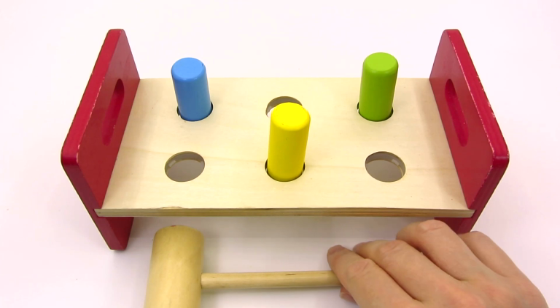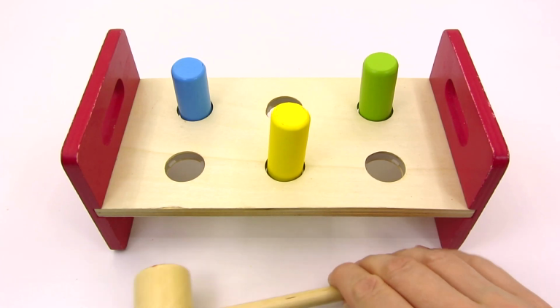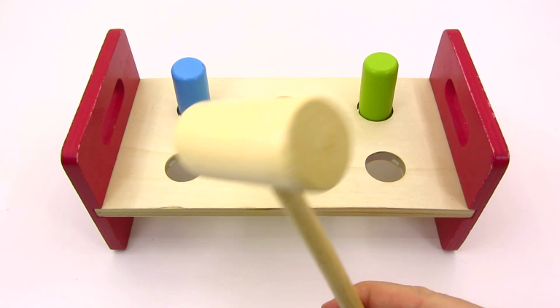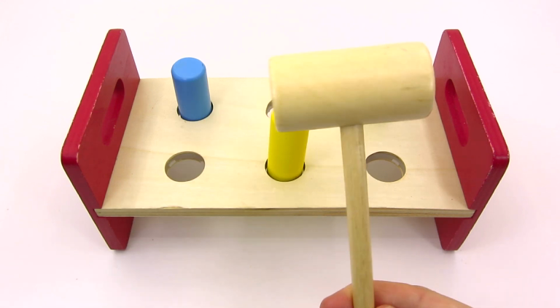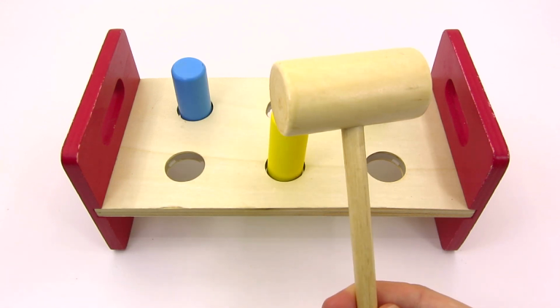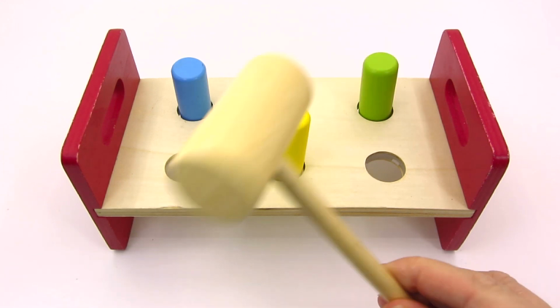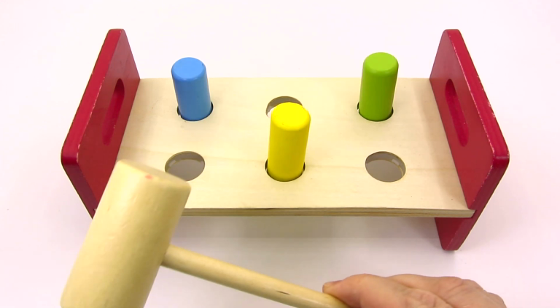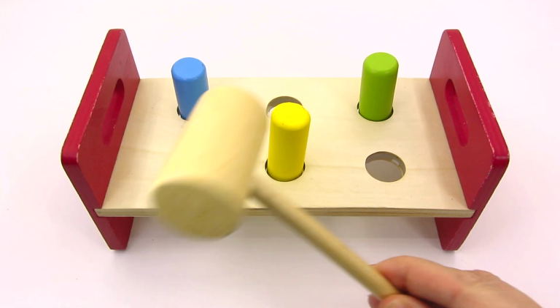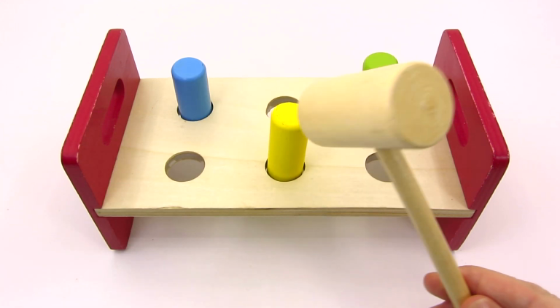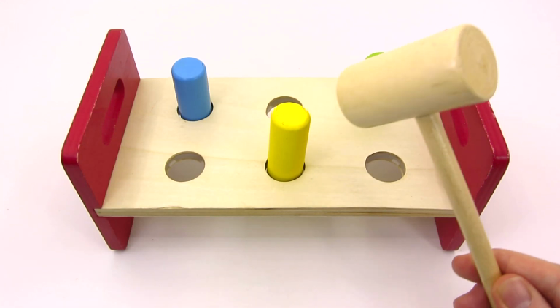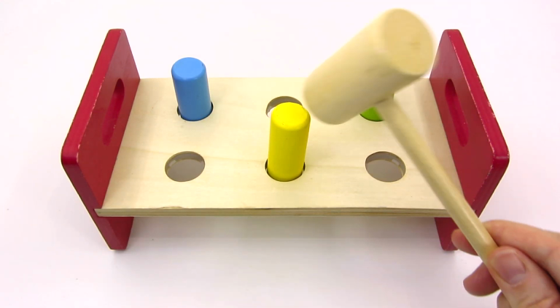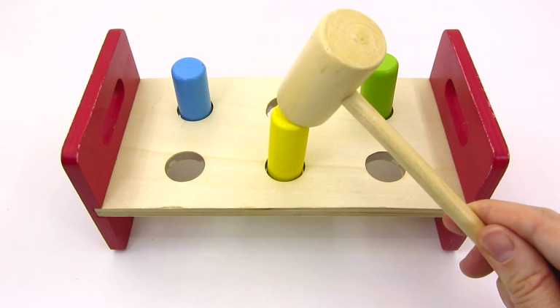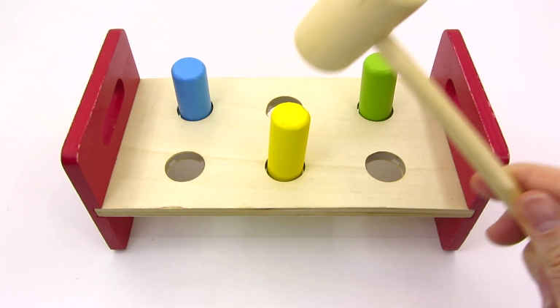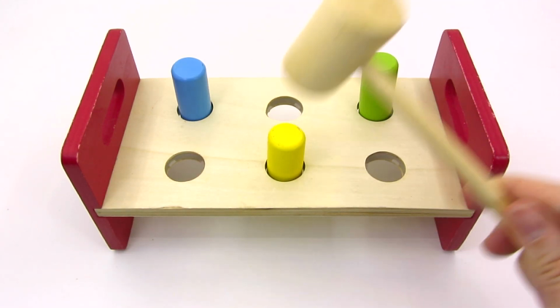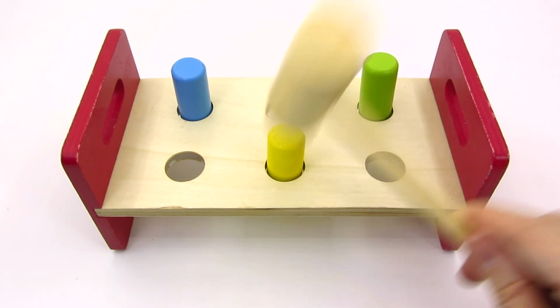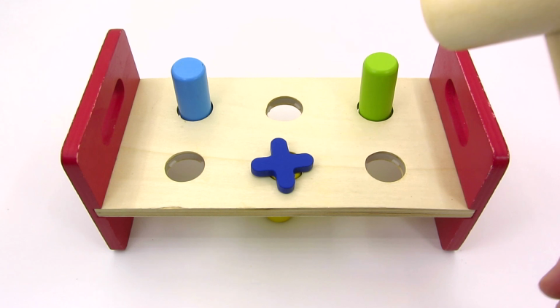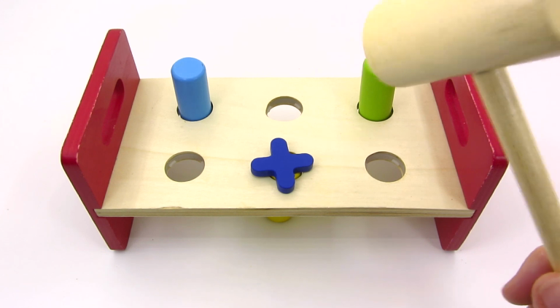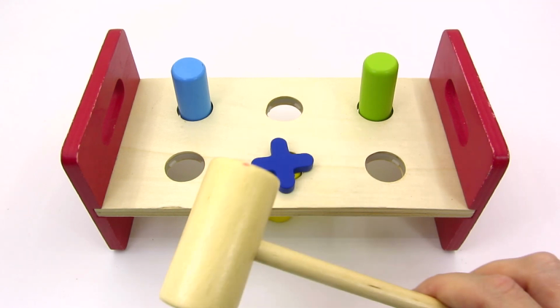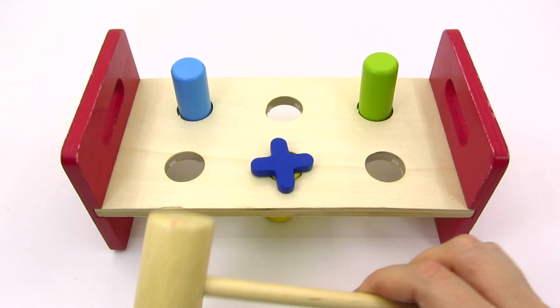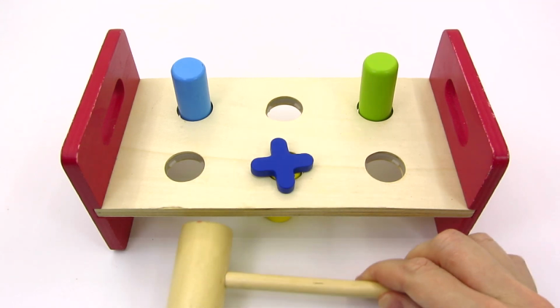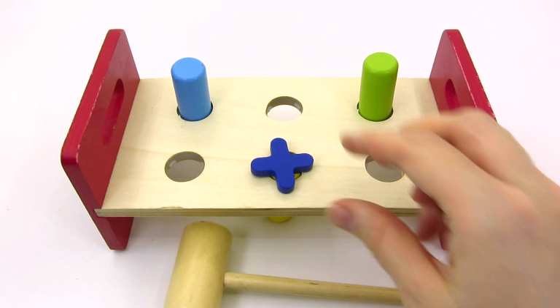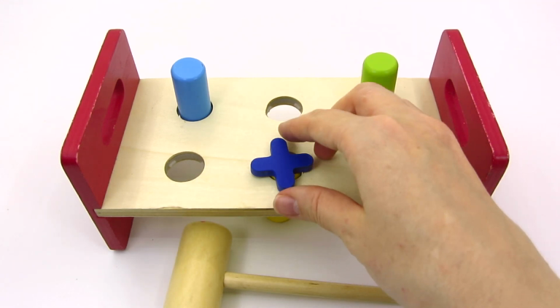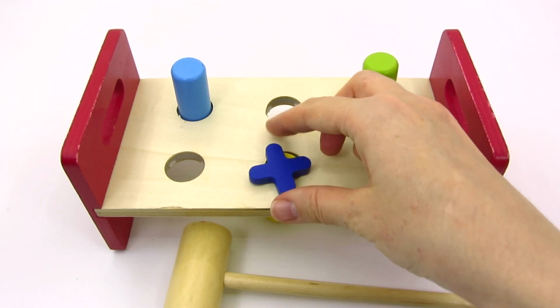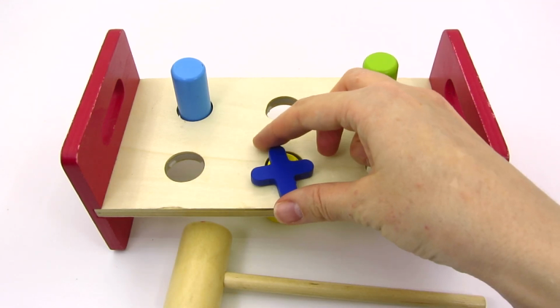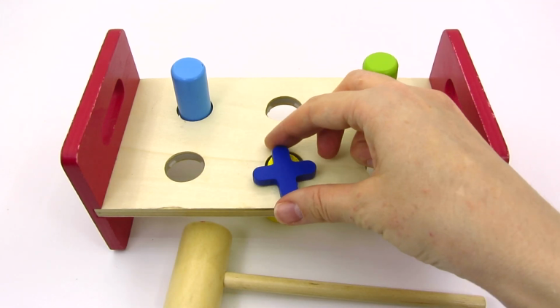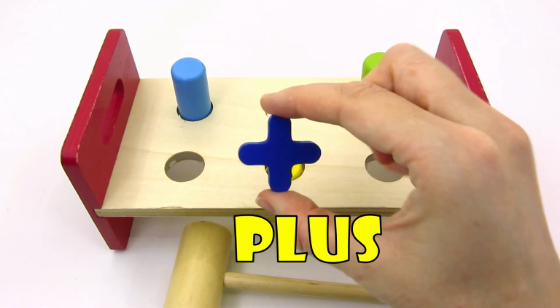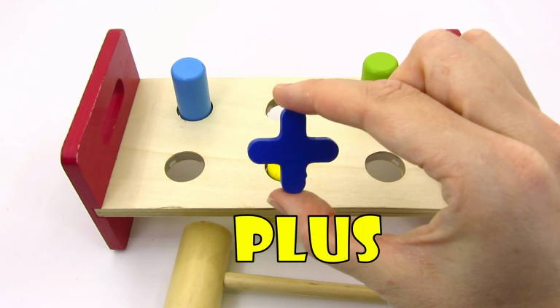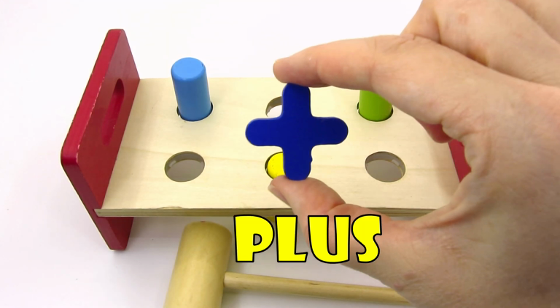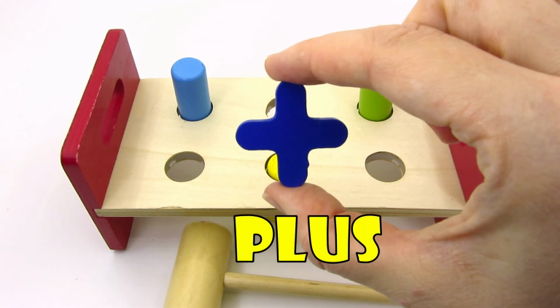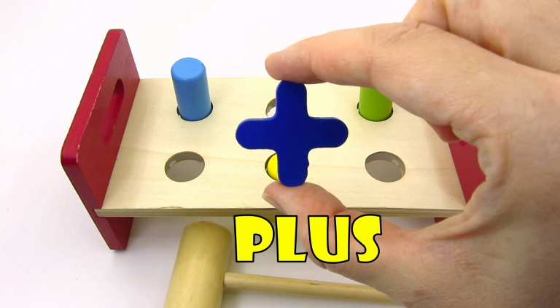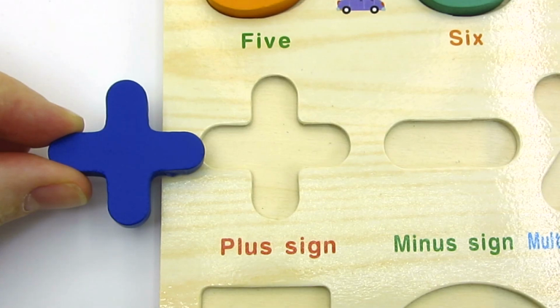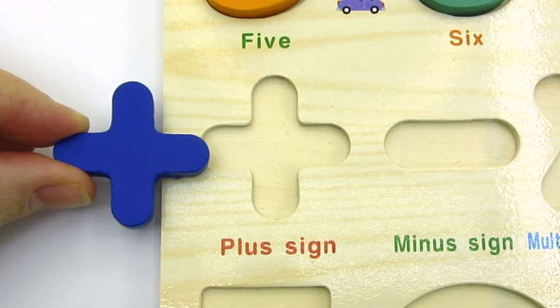Look at these colorful bars! Let's hit the yellow one! Oh! We found the plus sign! Let's put it back in the puzzle!